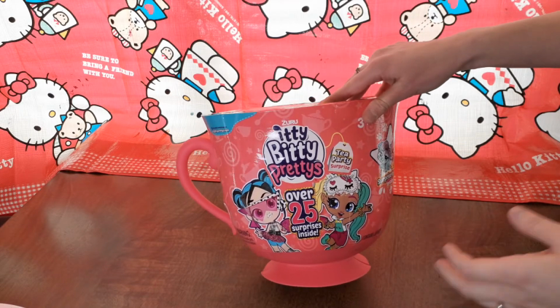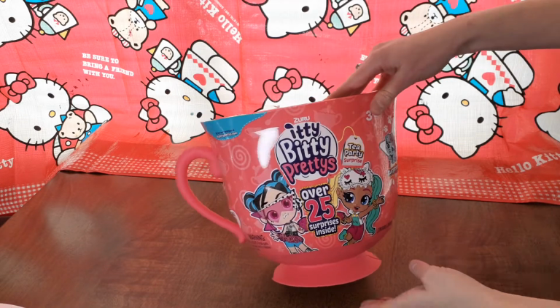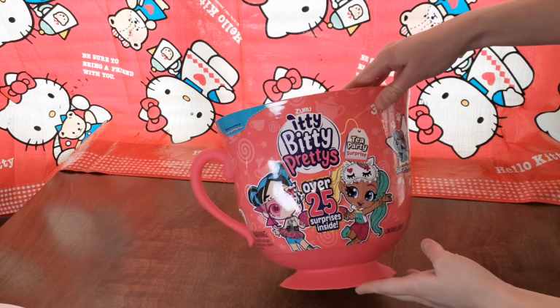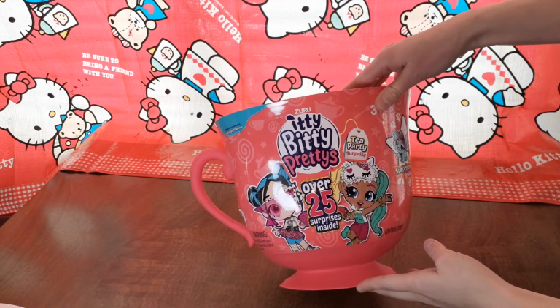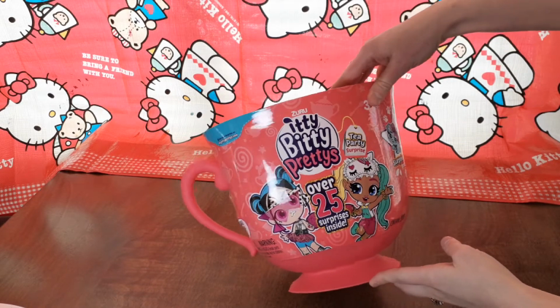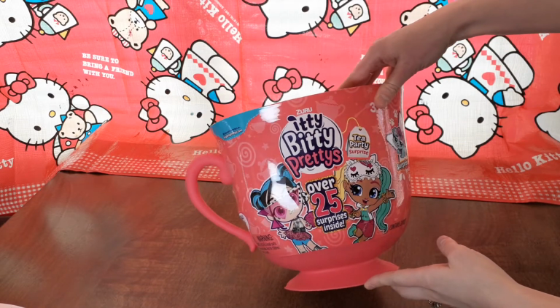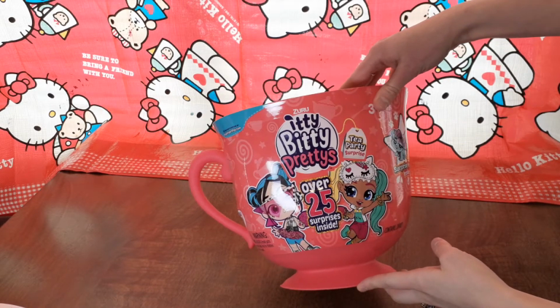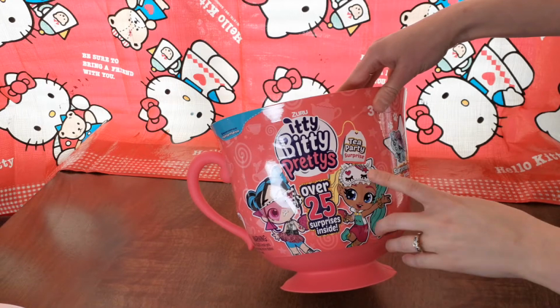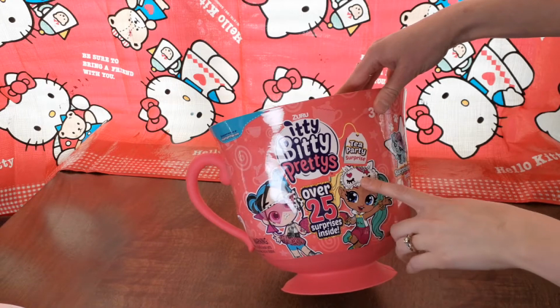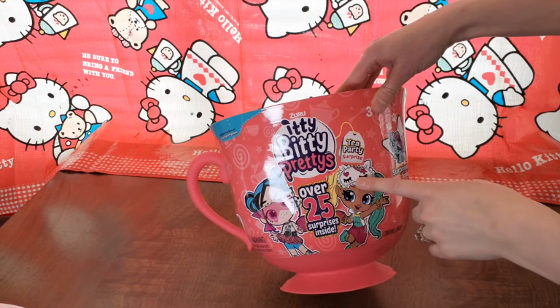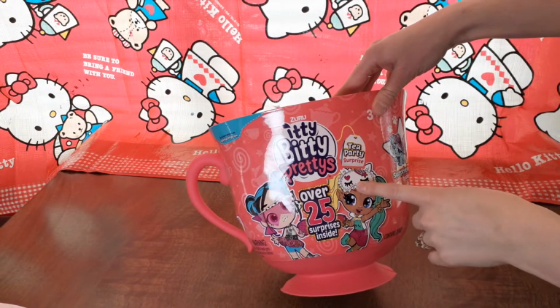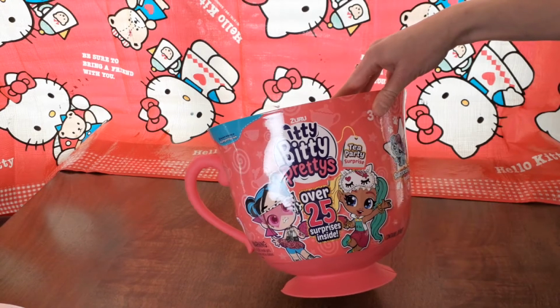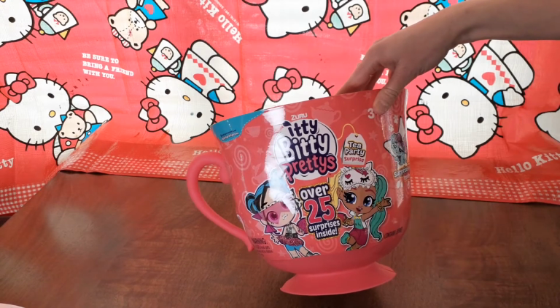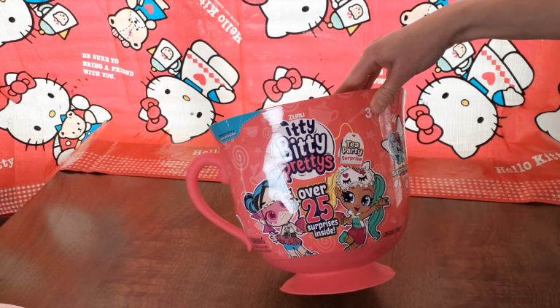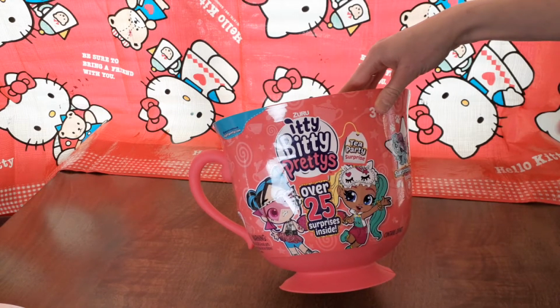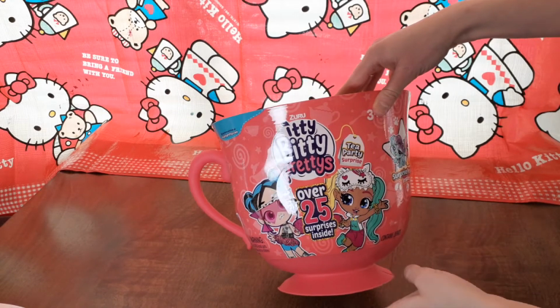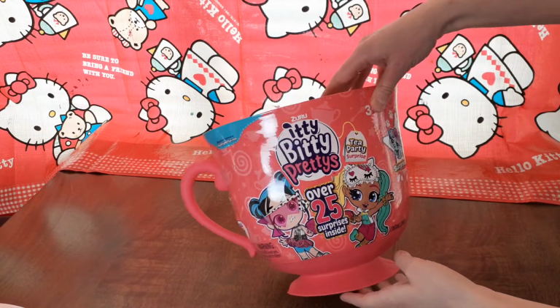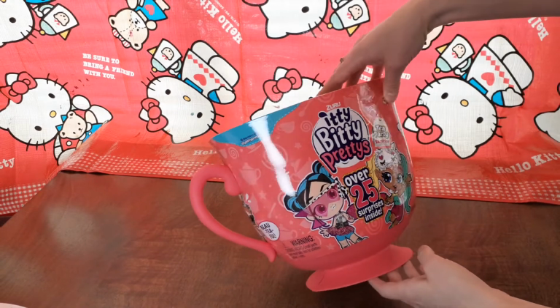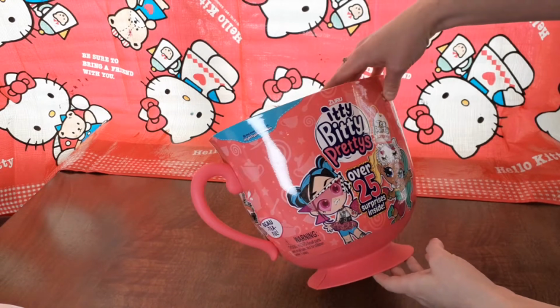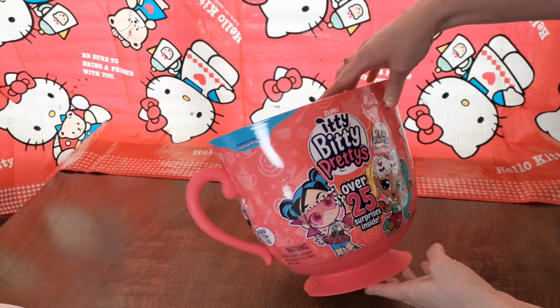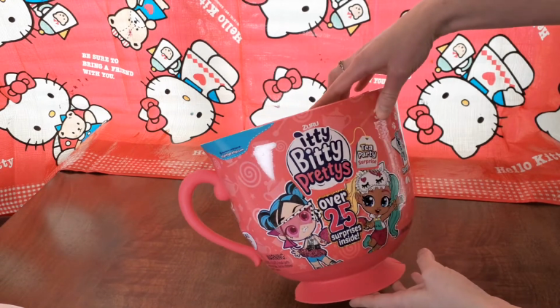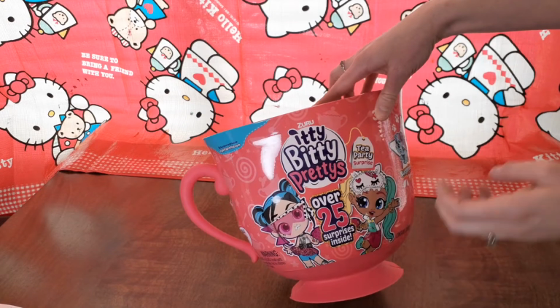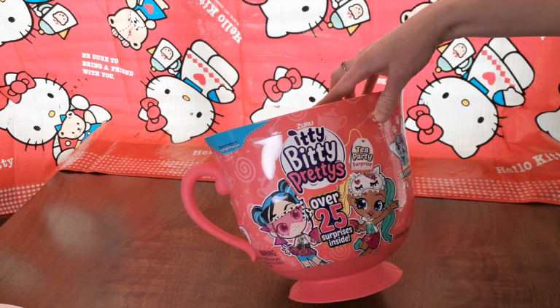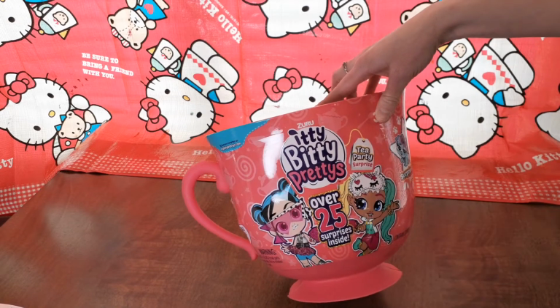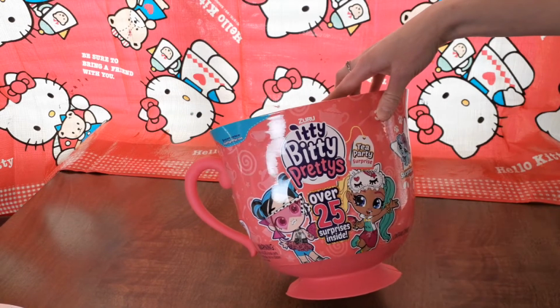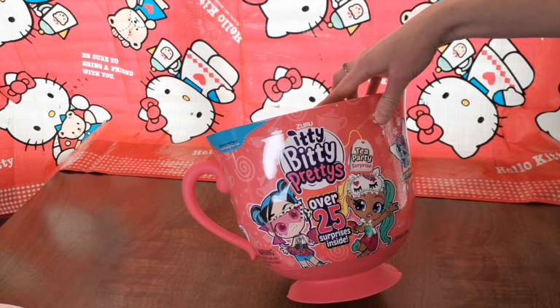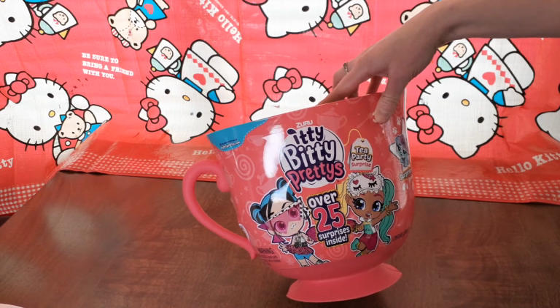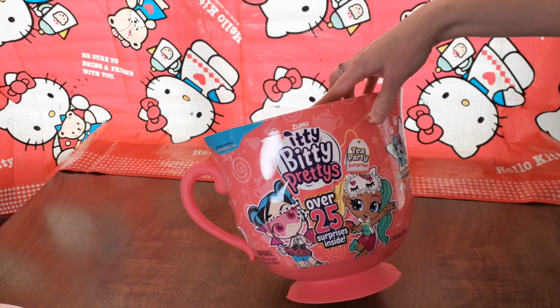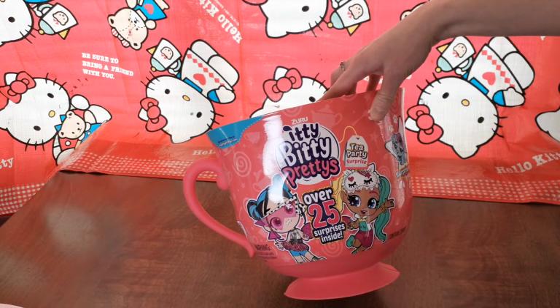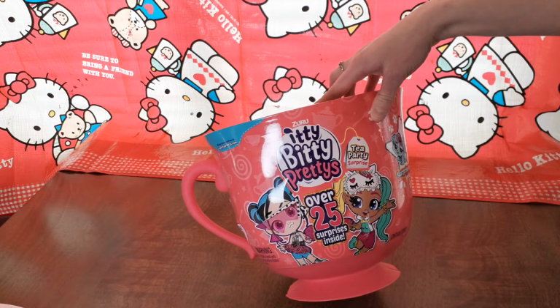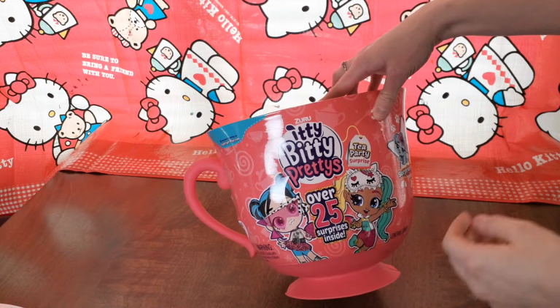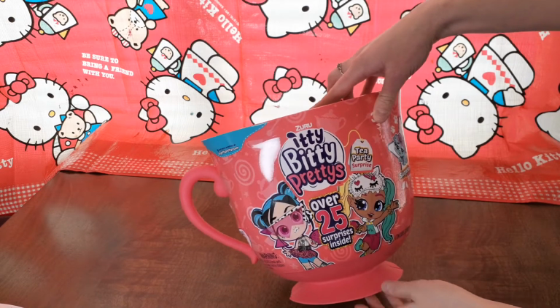So this is the Itty Bitty Pretties Tea Party Surprise. And as a girl, I played with tea parties myself, little tea sets. We just did hot chocolate or lemonade because I obviously don't let my kids drink tea.